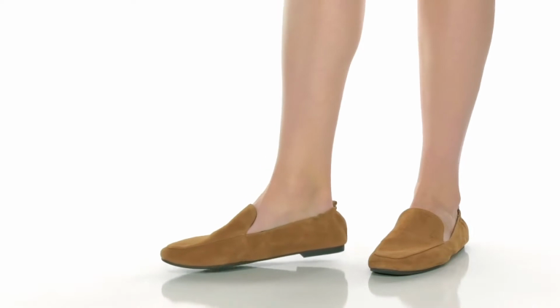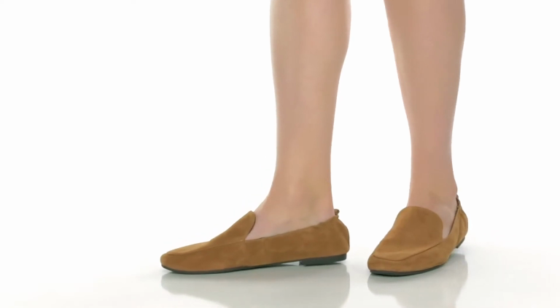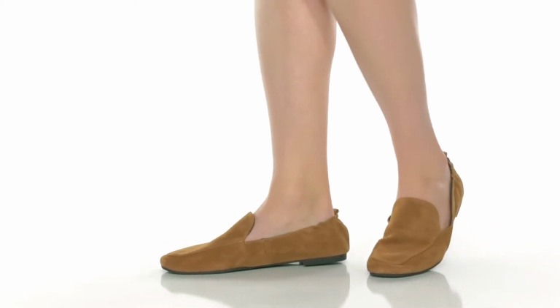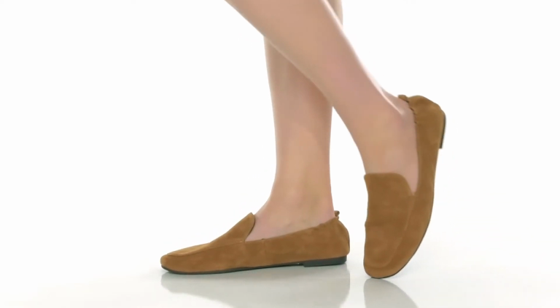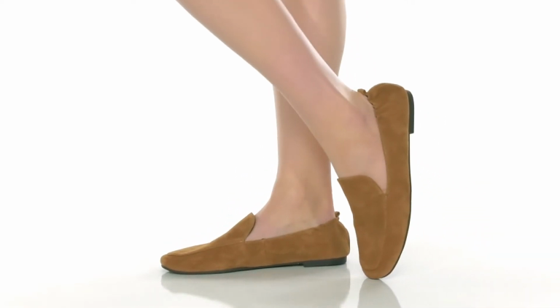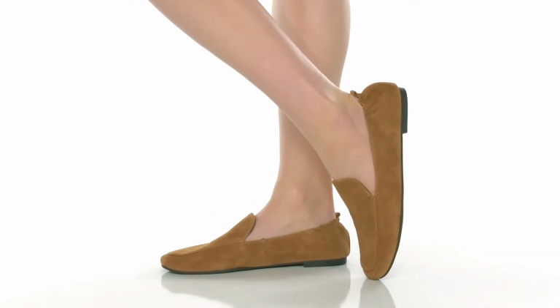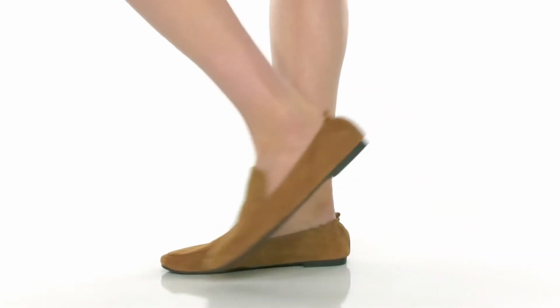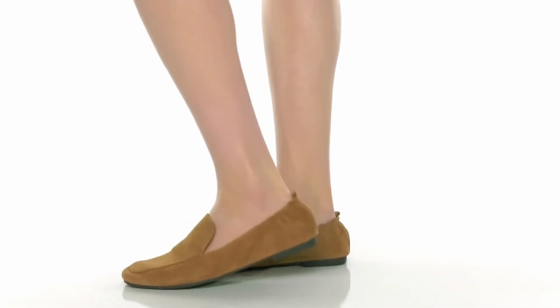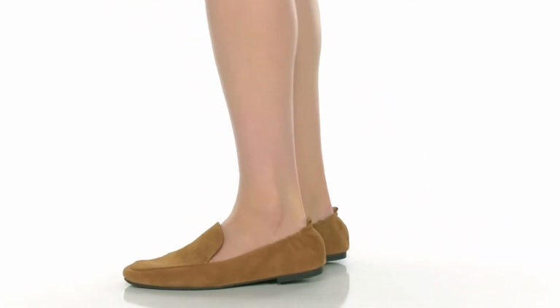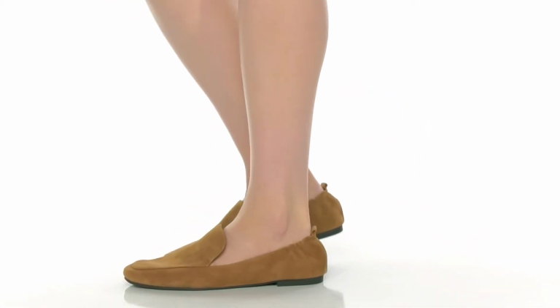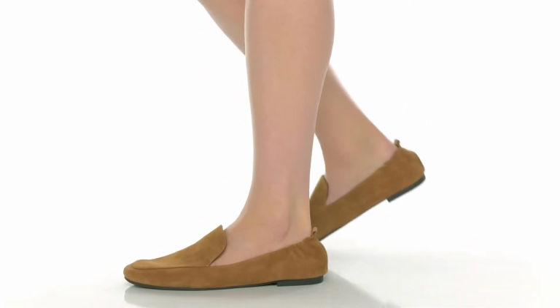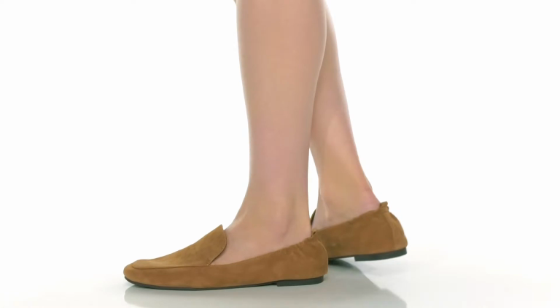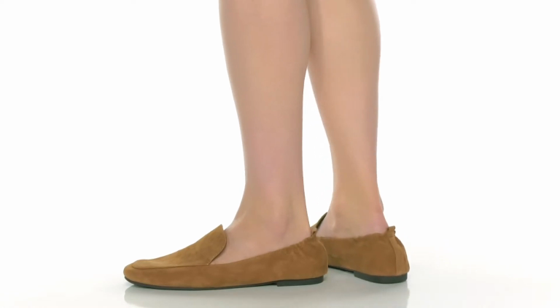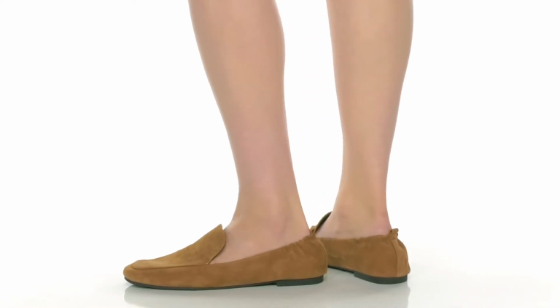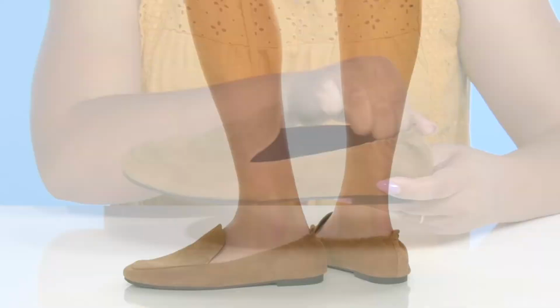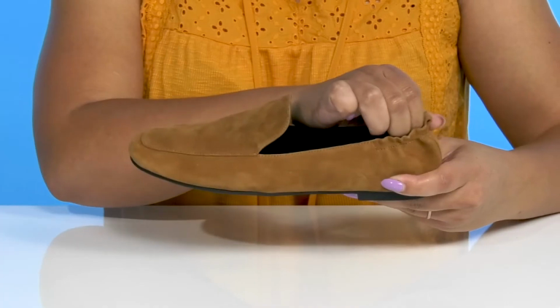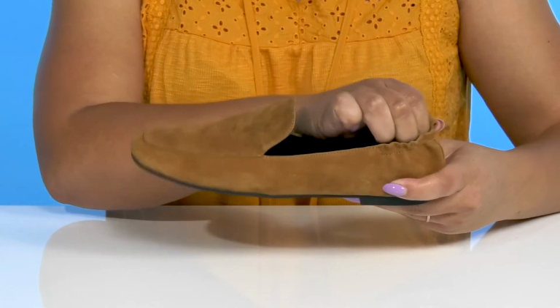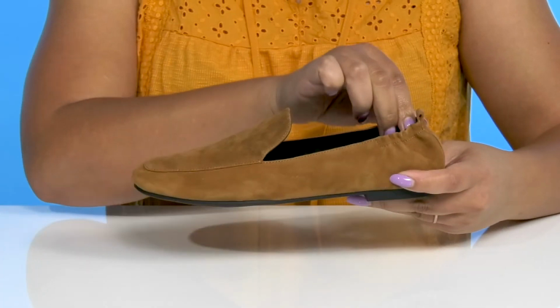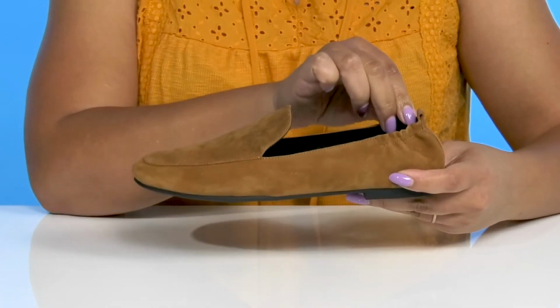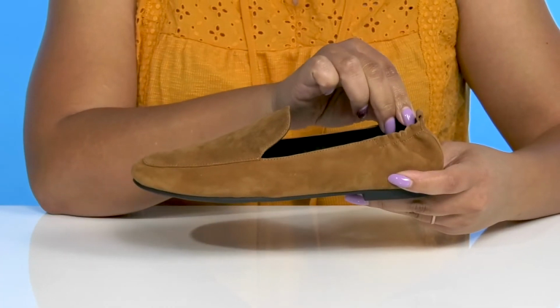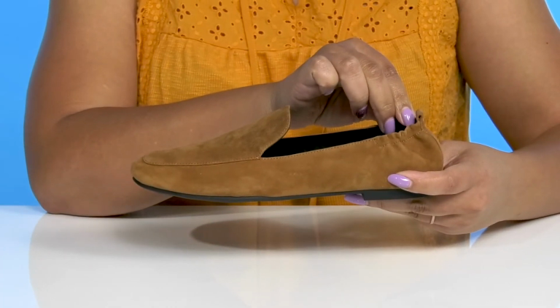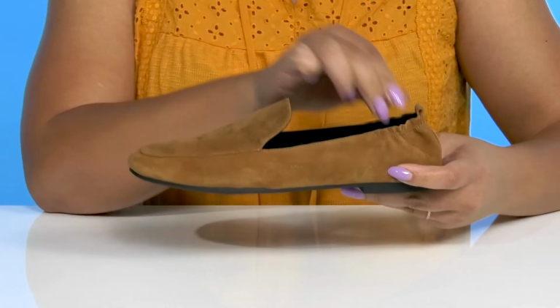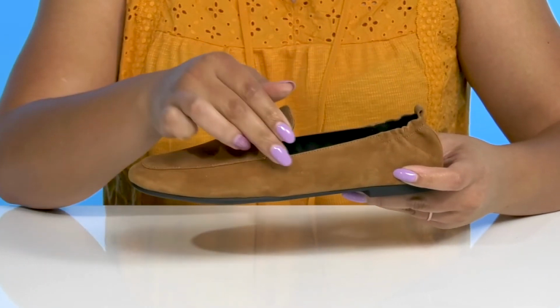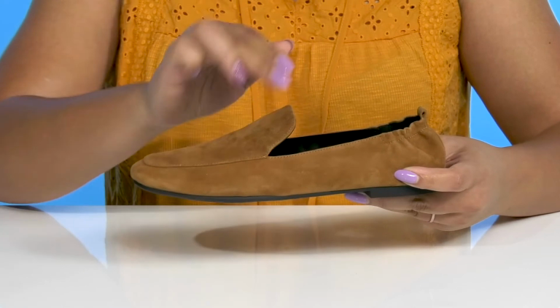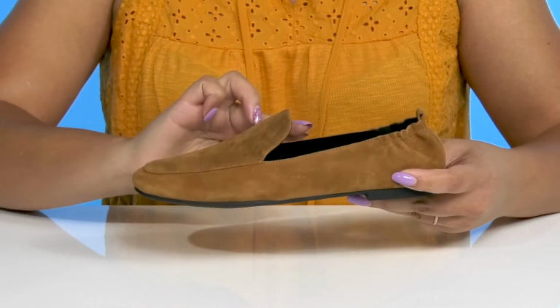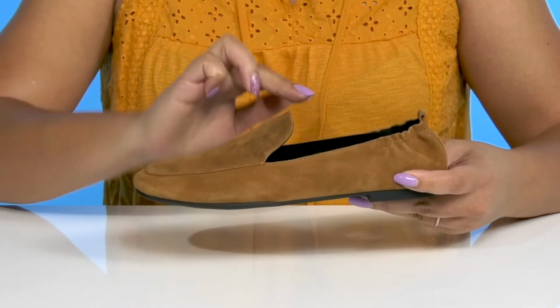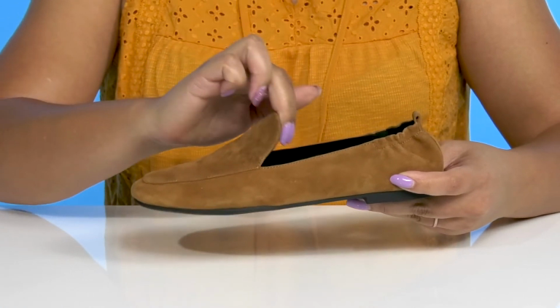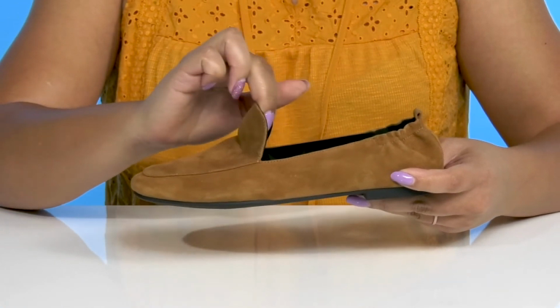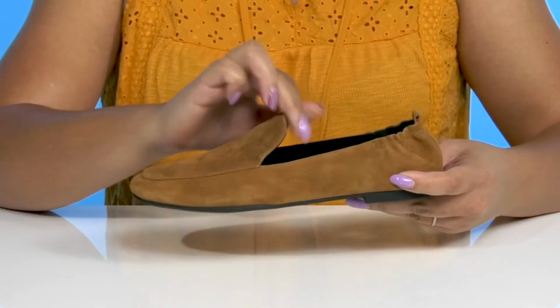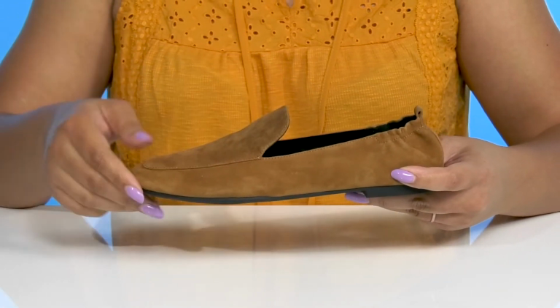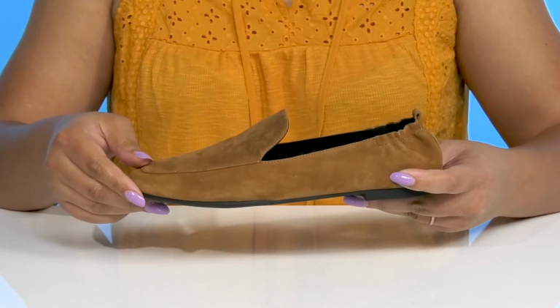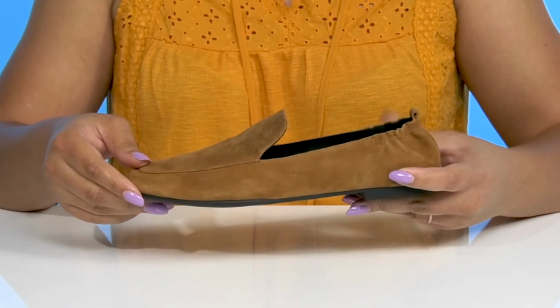The Haley Loafers by Nine West feature a synthetic upper with a square toe silhouette and wide open collar that has some stretch at the back of the heel to give you a snug and comfortable fit, and notches on each side of the tongue for ease of movement and easy slip on.